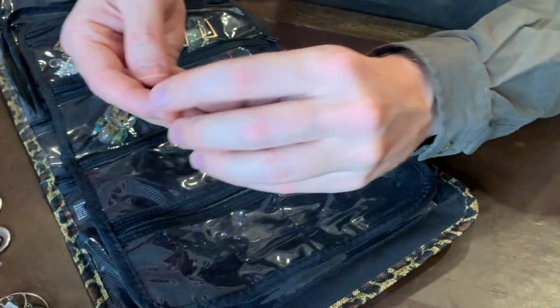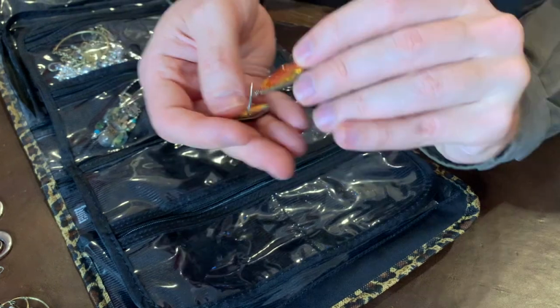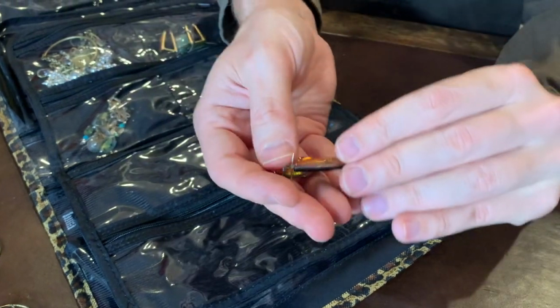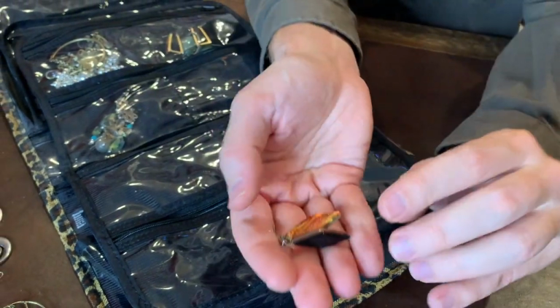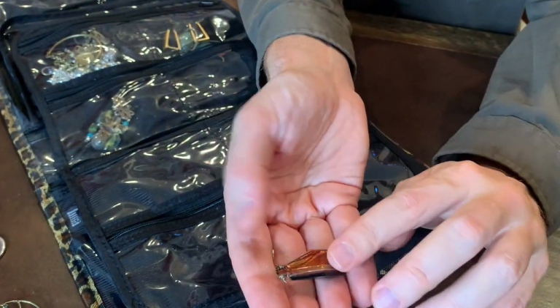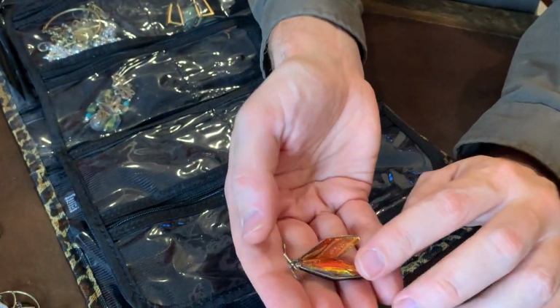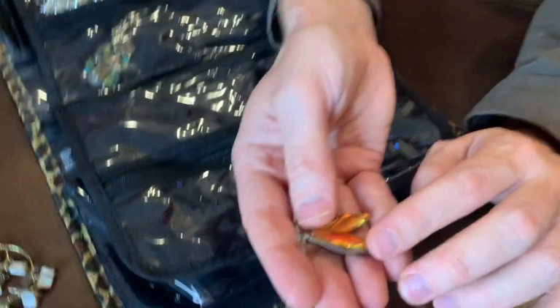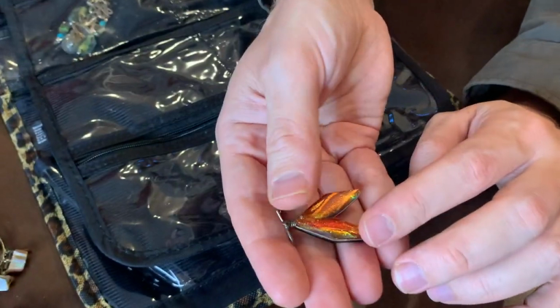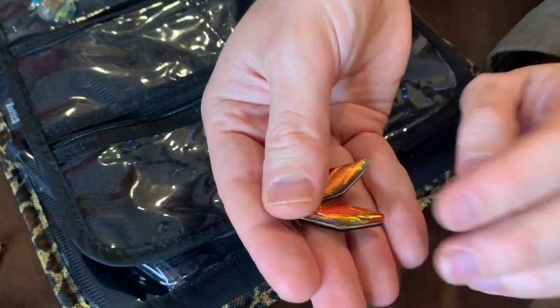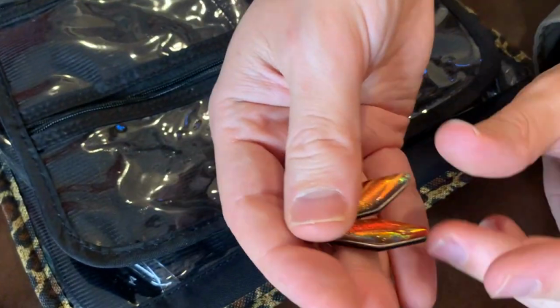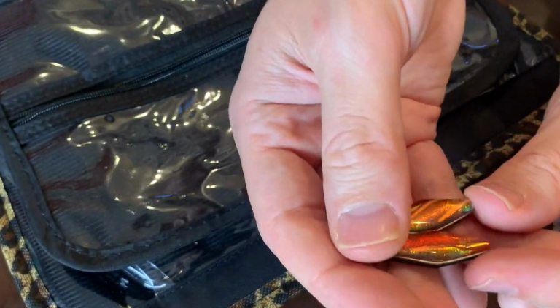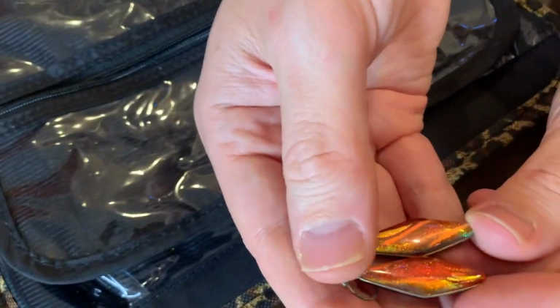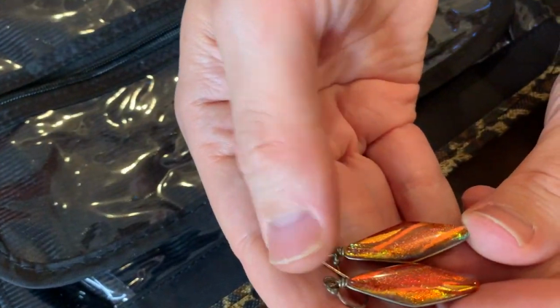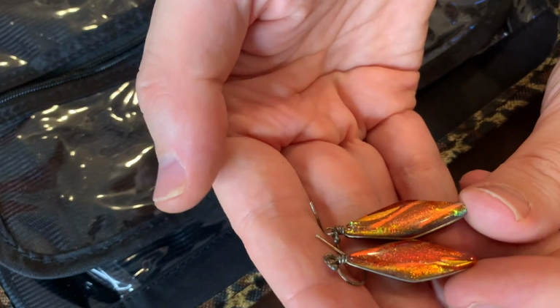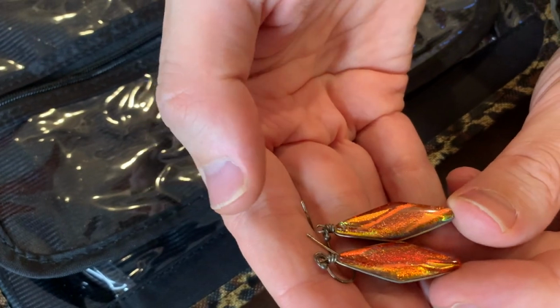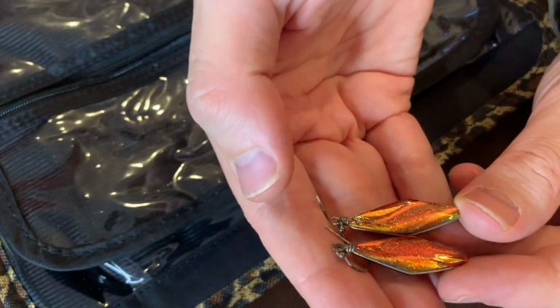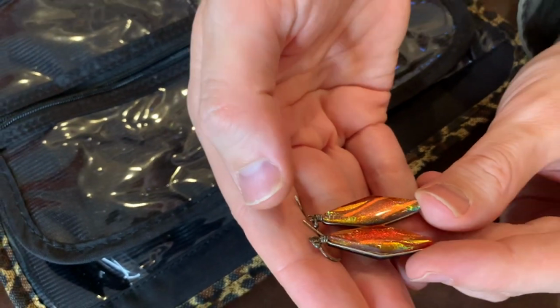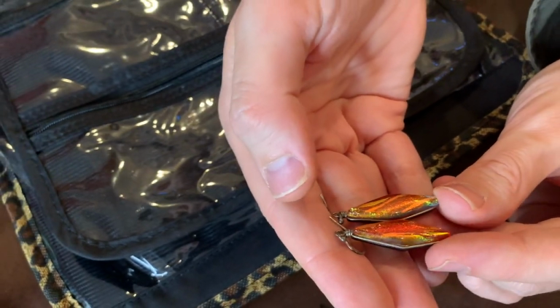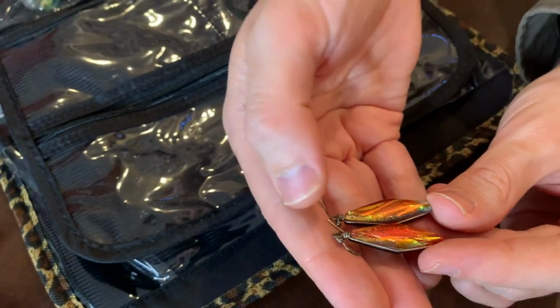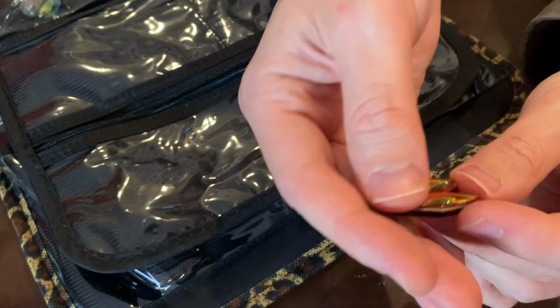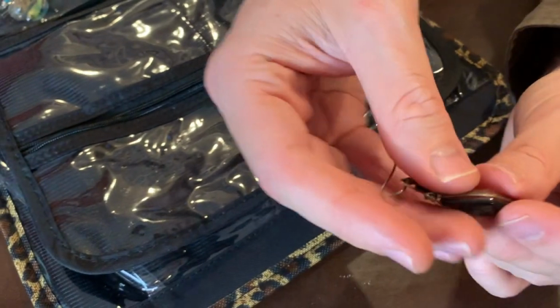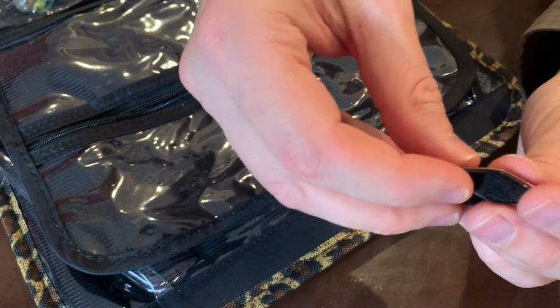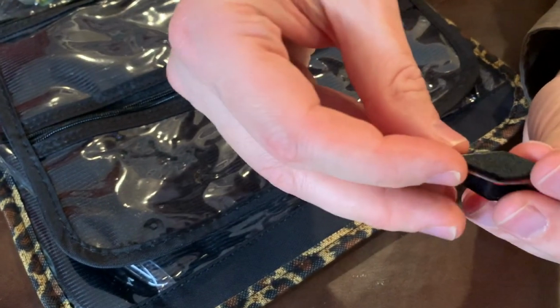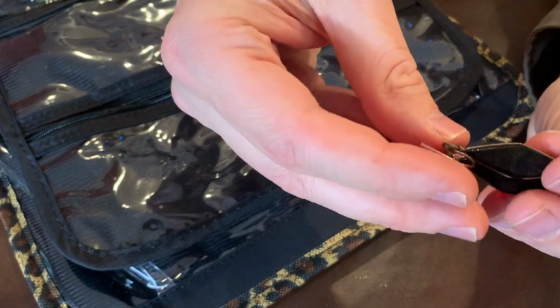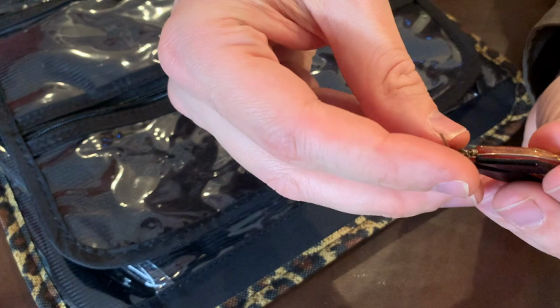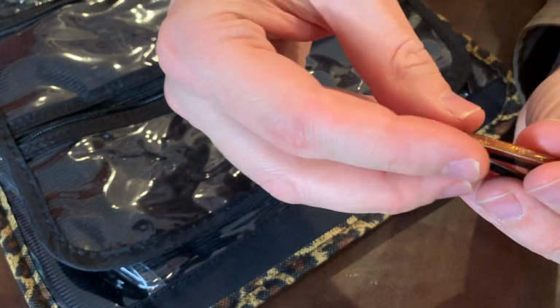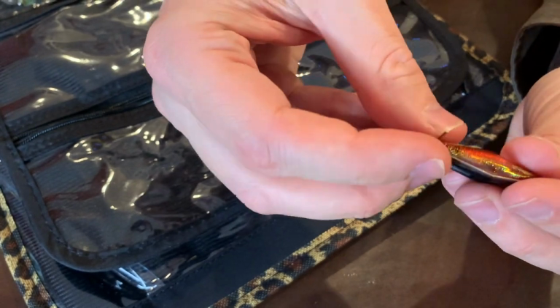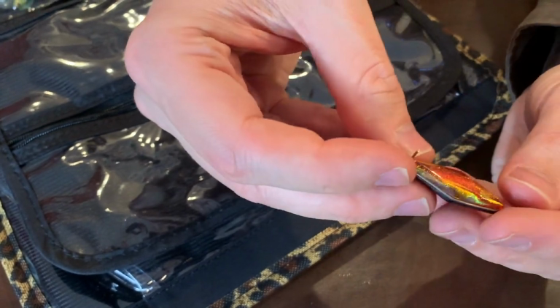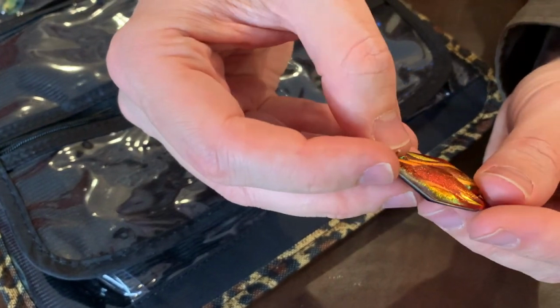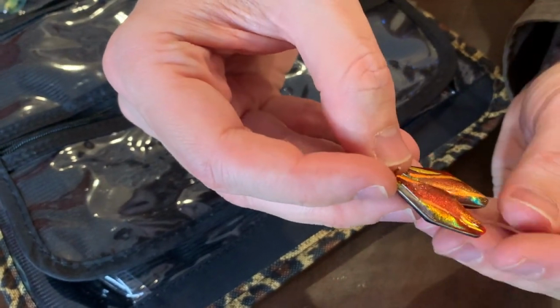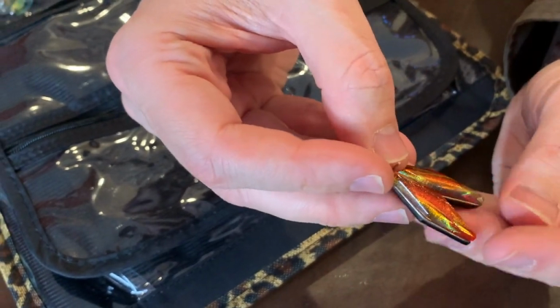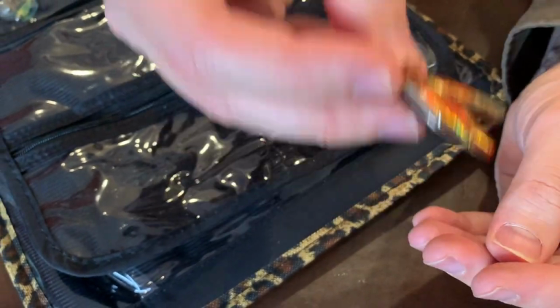These are very nice sparkly earrings — they kind of look like the rainbow in there. I think maybe like a dichroic glass.